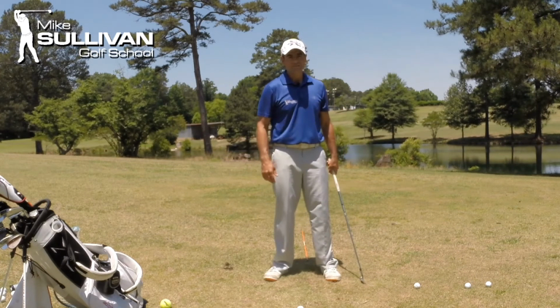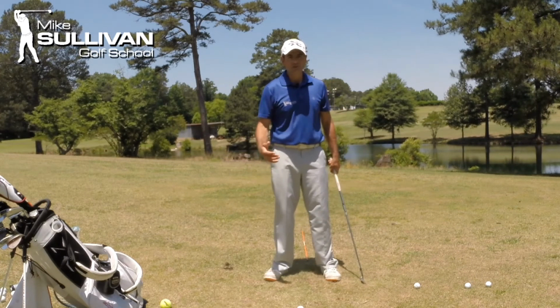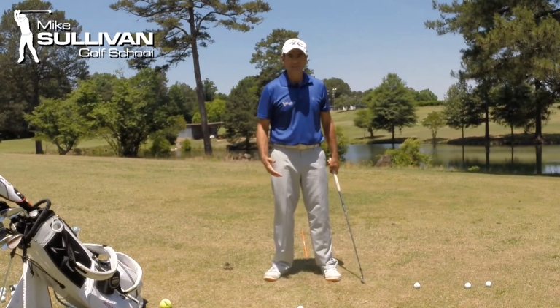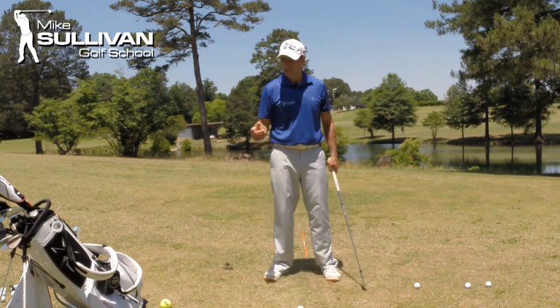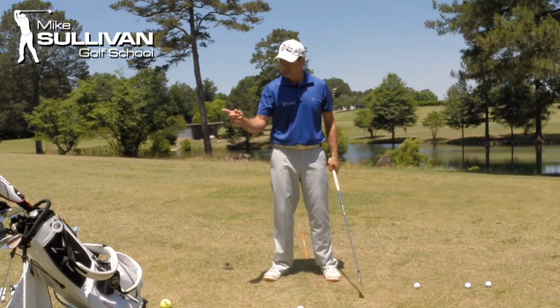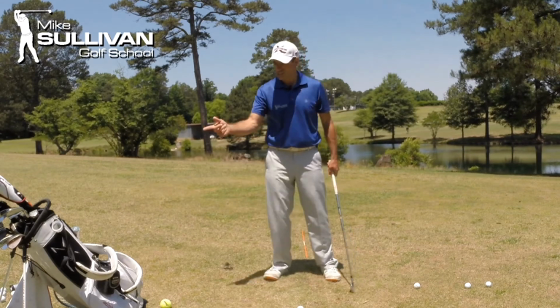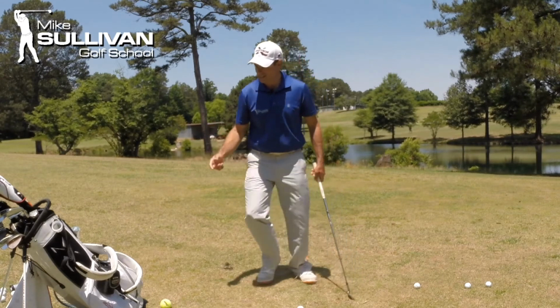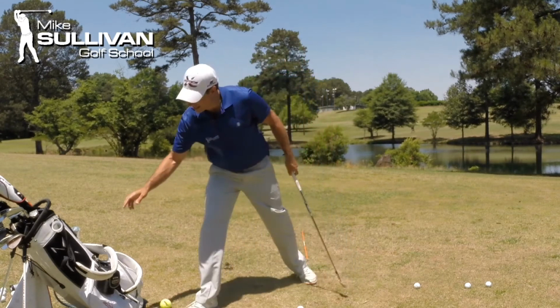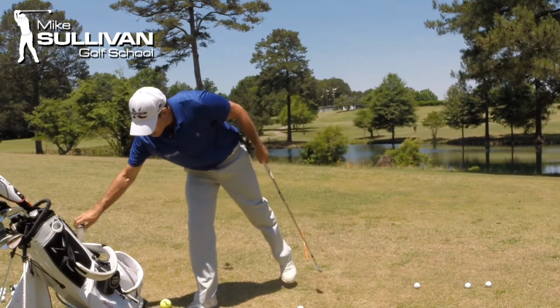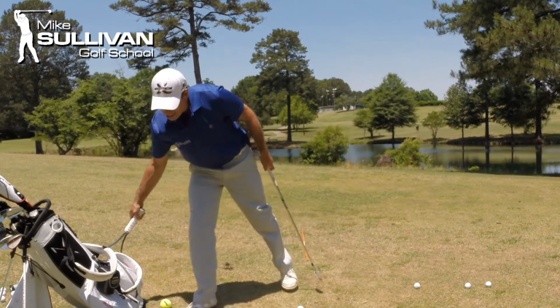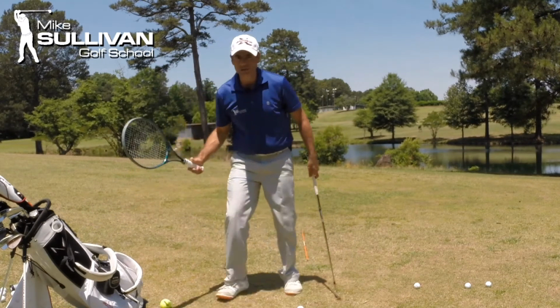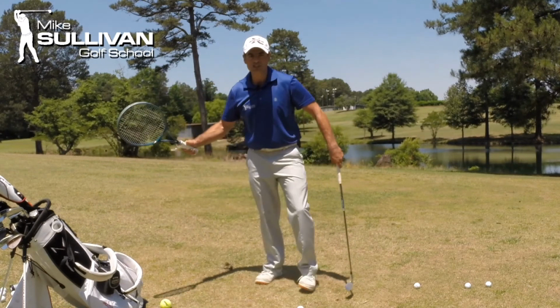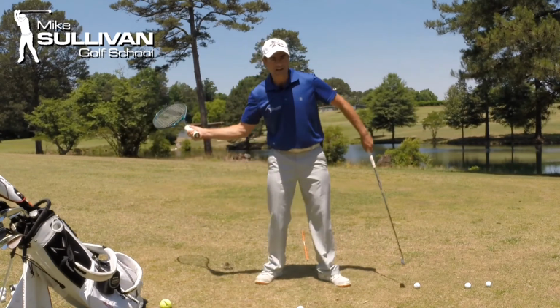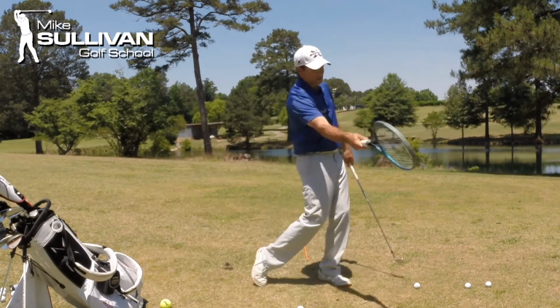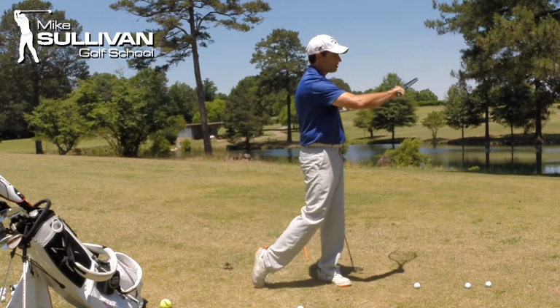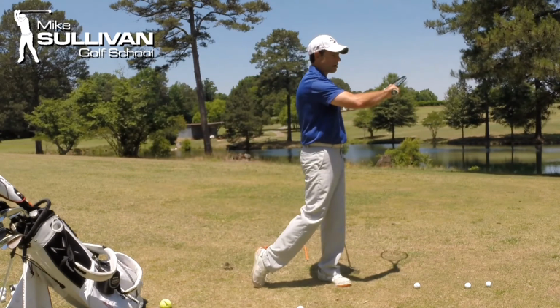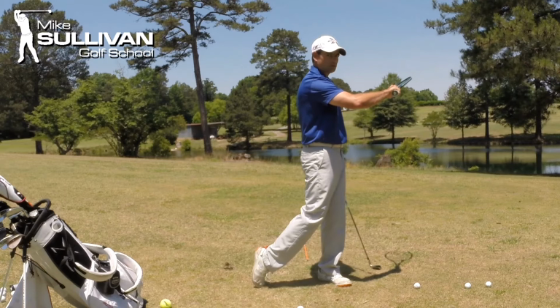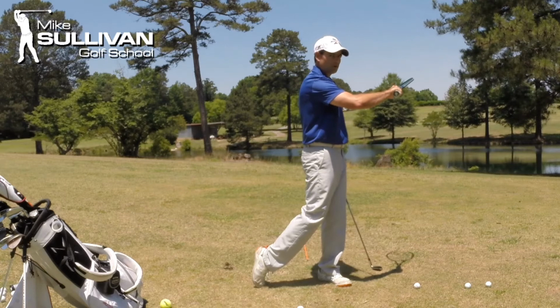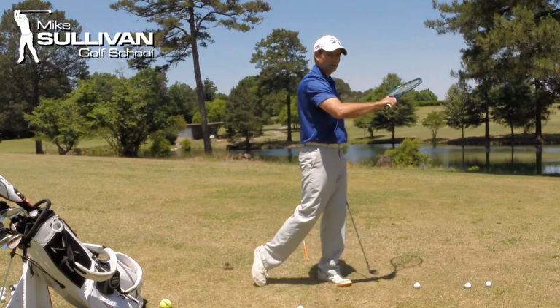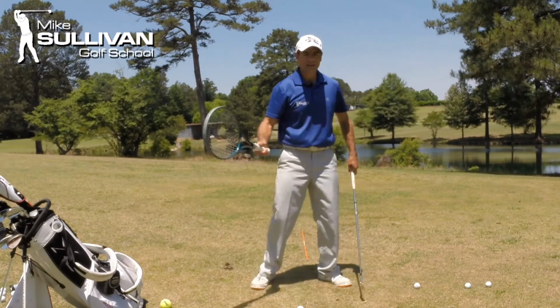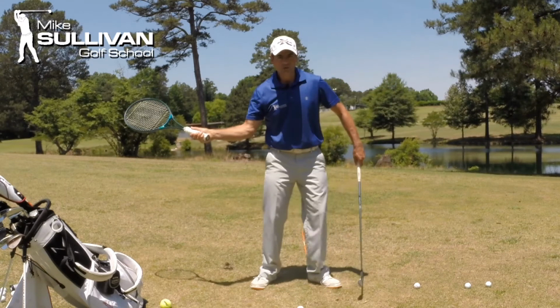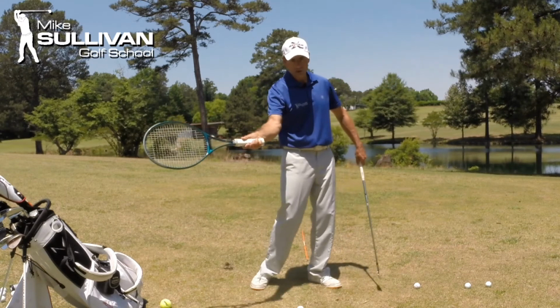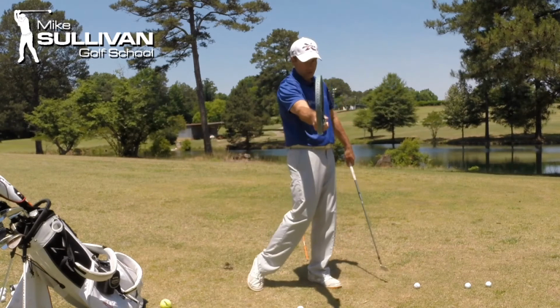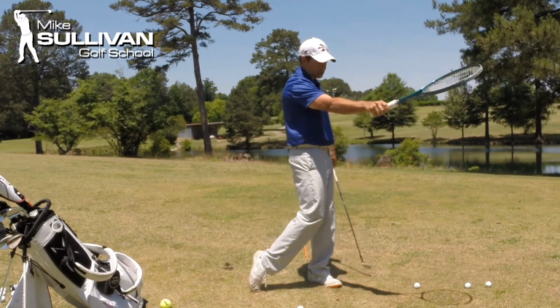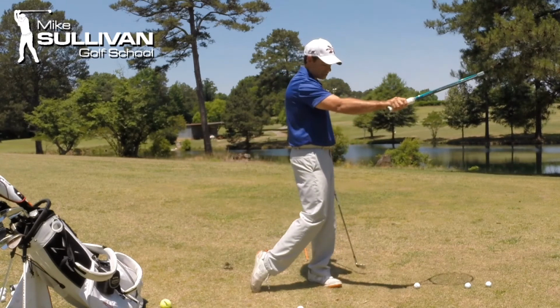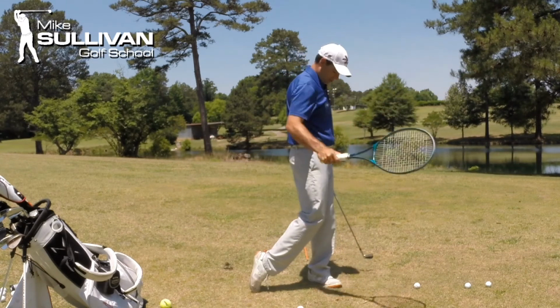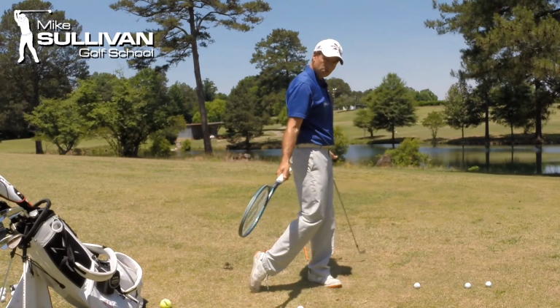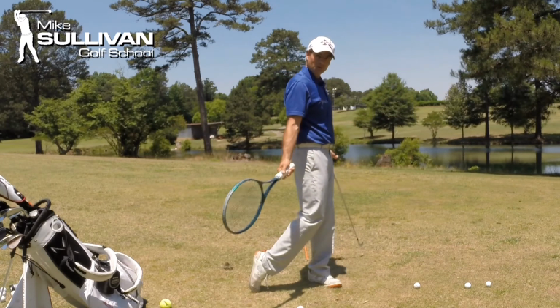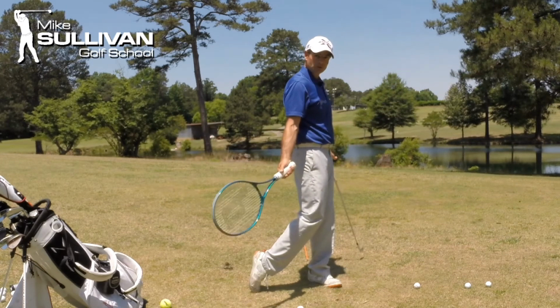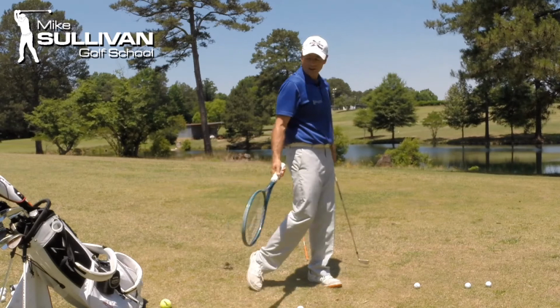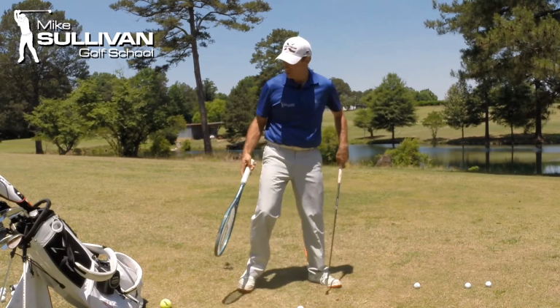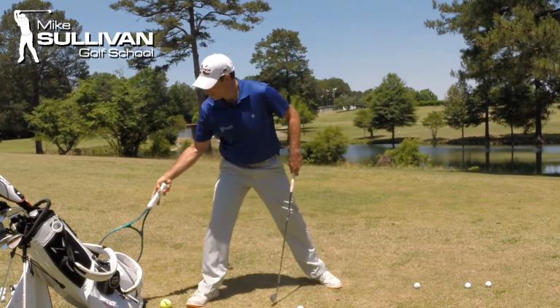The truth of it is, just like in tennis, when a tennis player hits a shot, that racket rotates over — notice my weight's moving forward, just like a golfer would. In golf, we need that club face to rotate through as well.